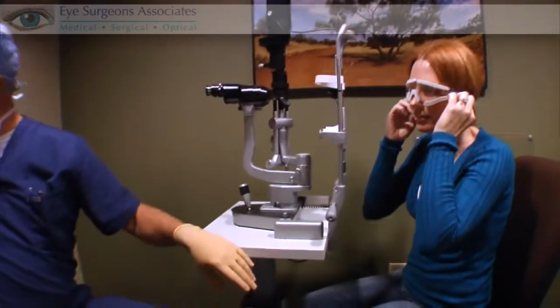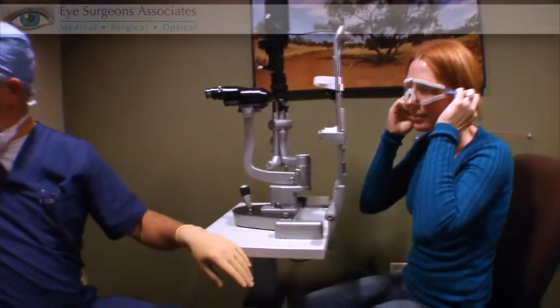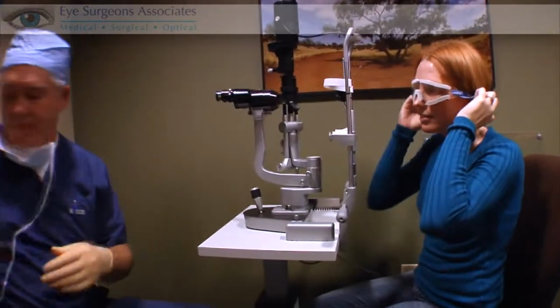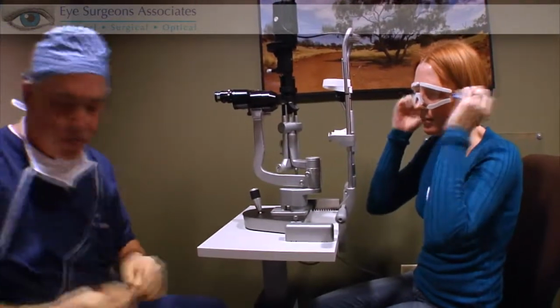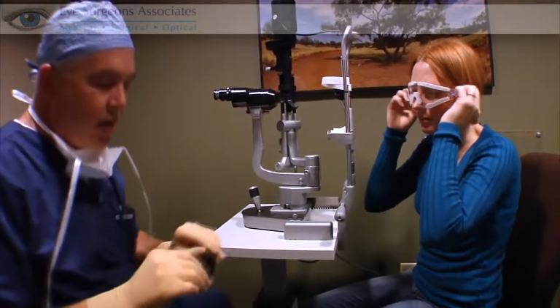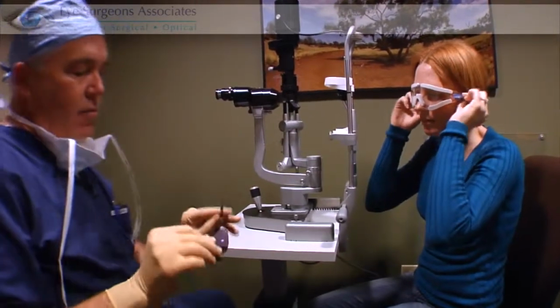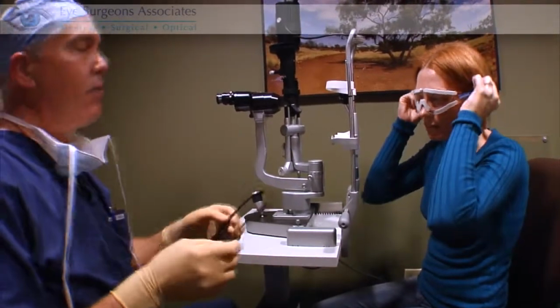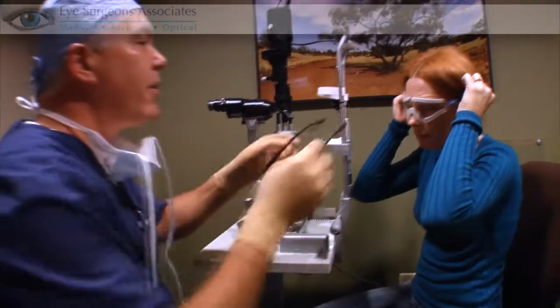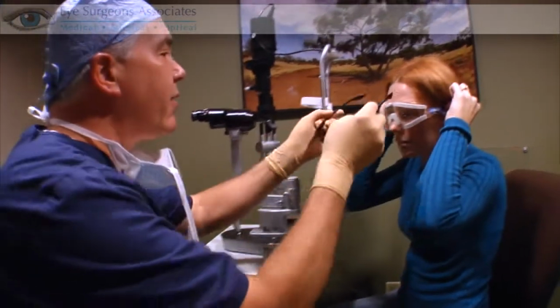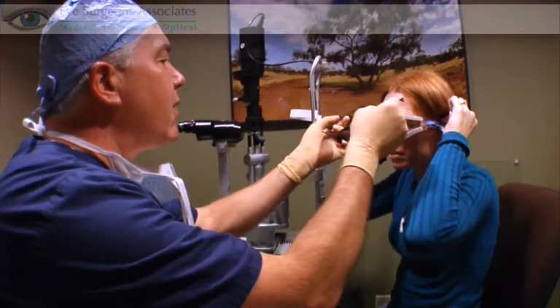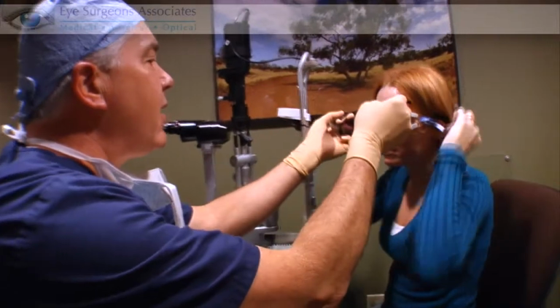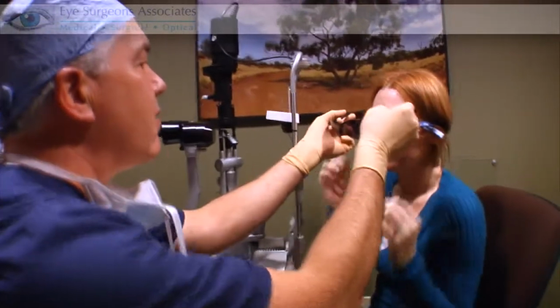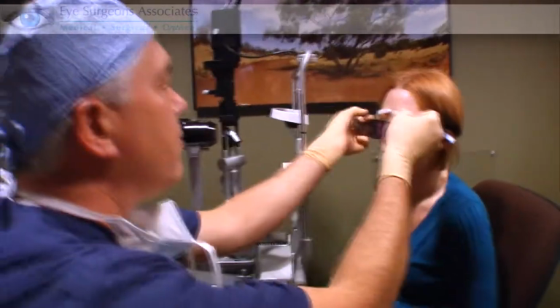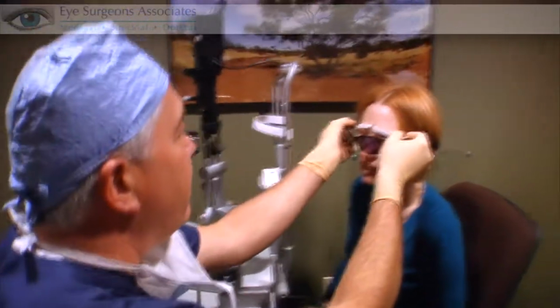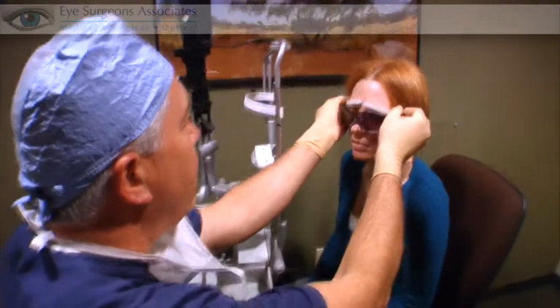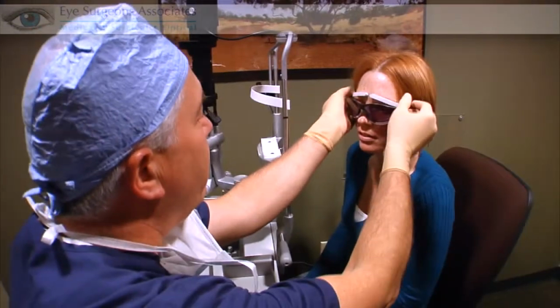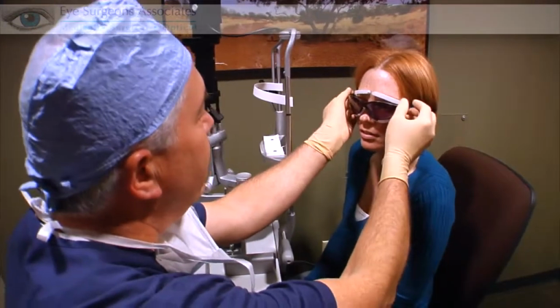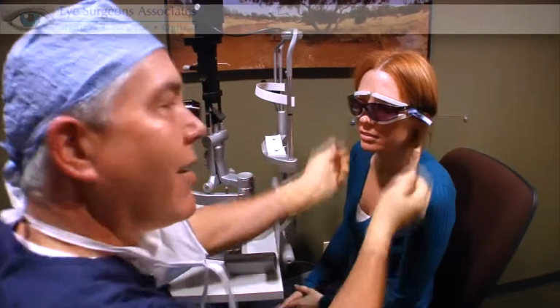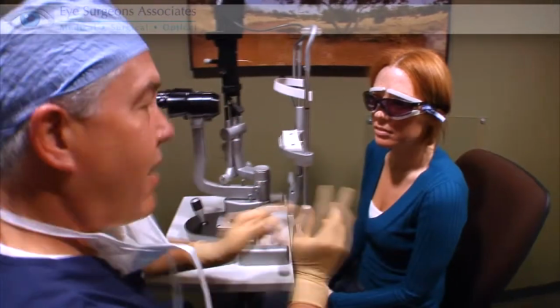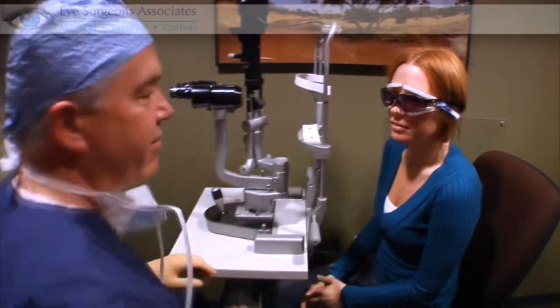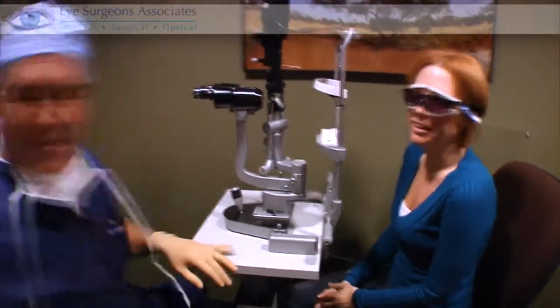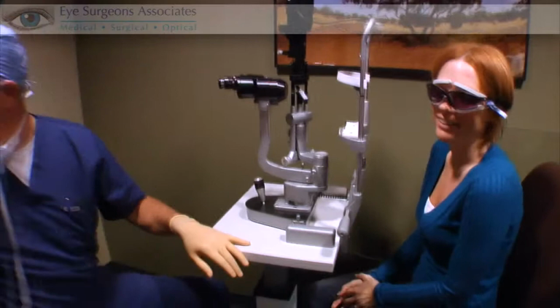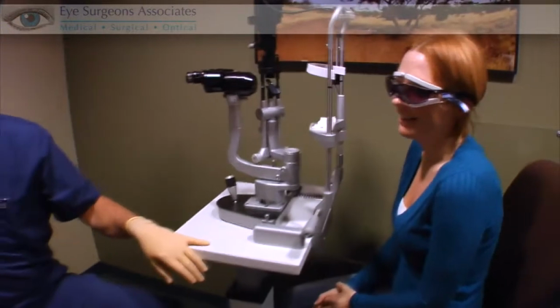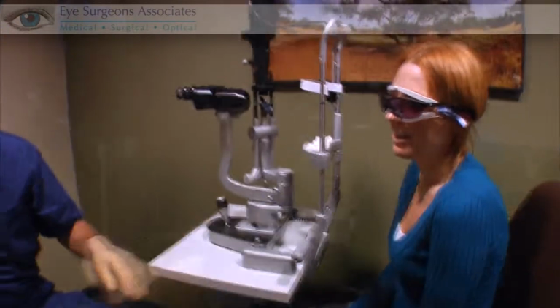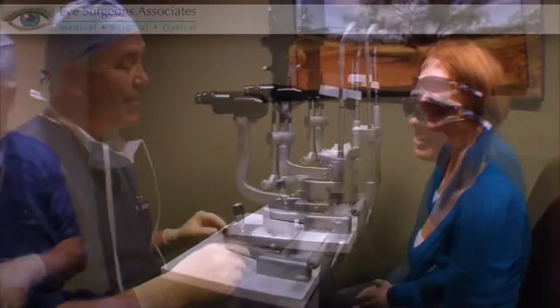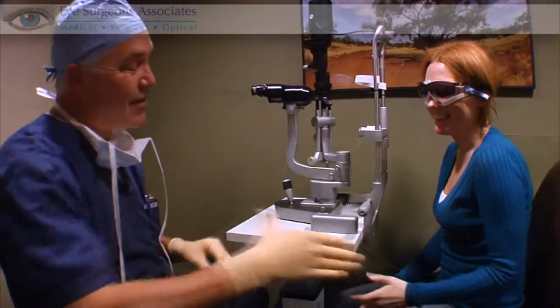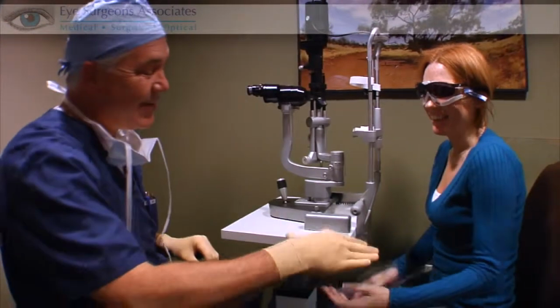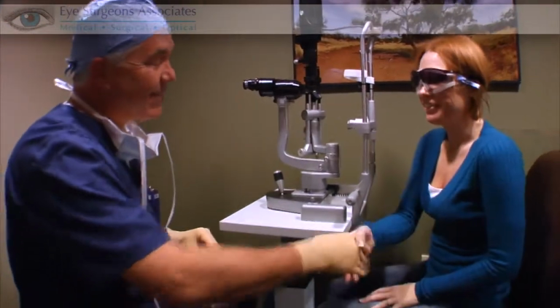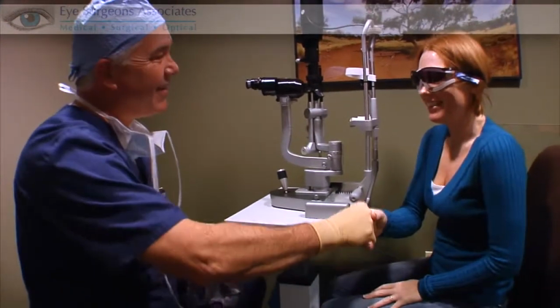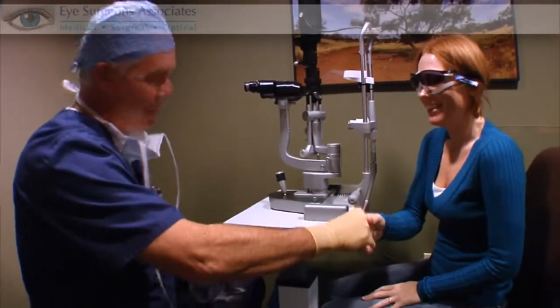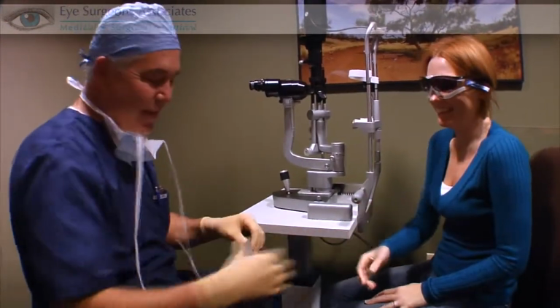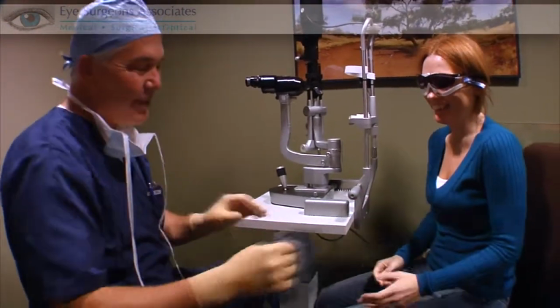And then on your way out, you won't want to worry about the bright sun, so we'll put the sunglasses on — that completes the look. Thanks very much. You did great. Everything looks perfect.